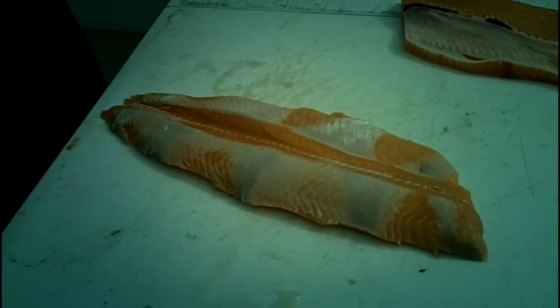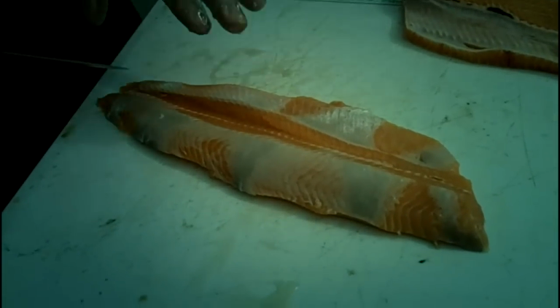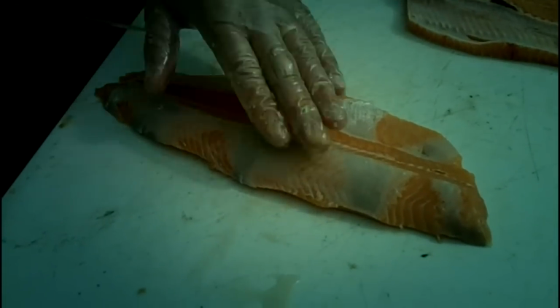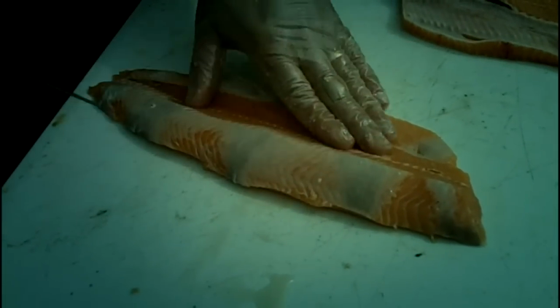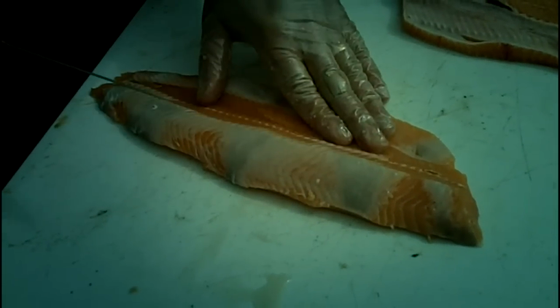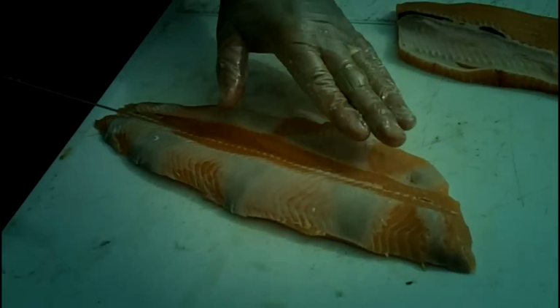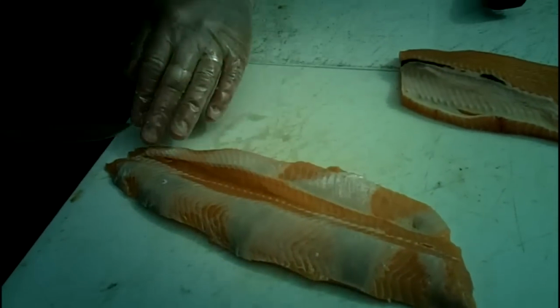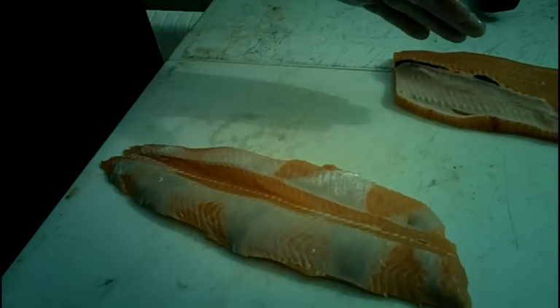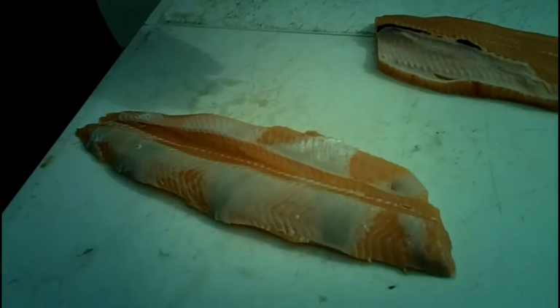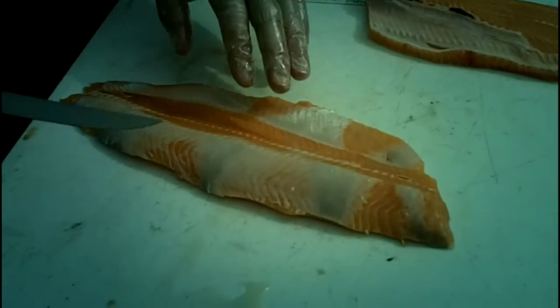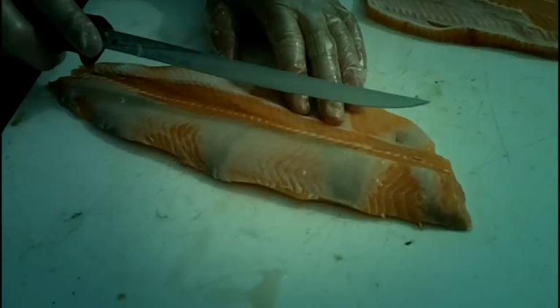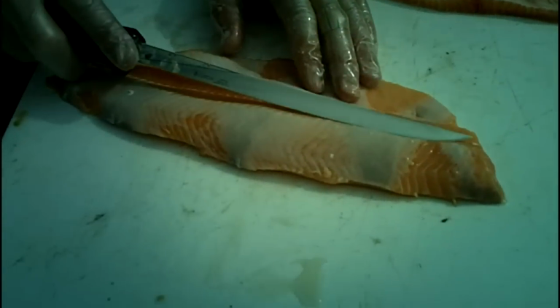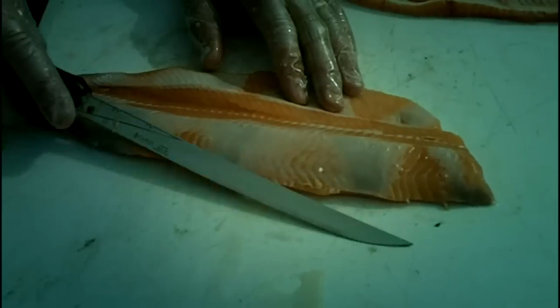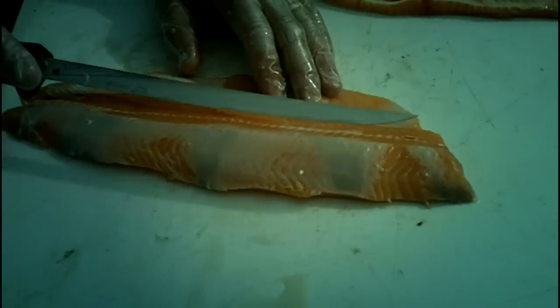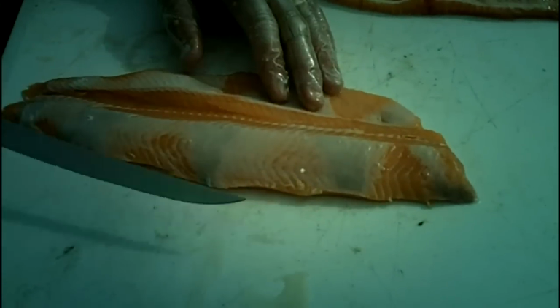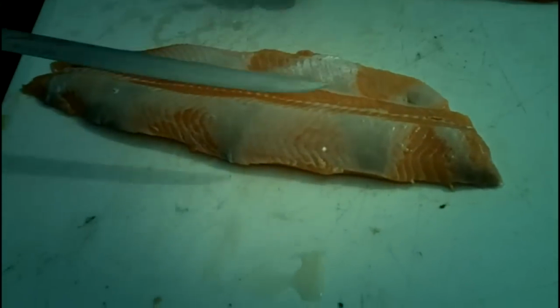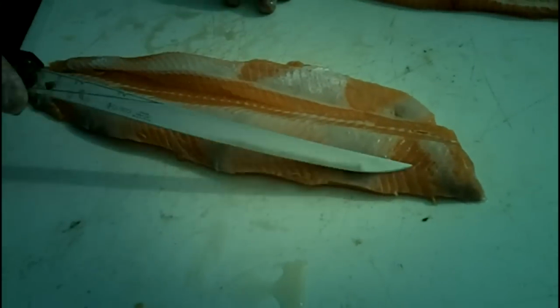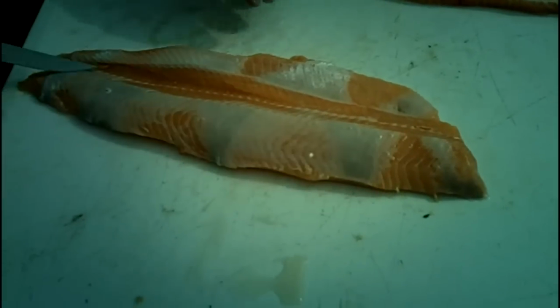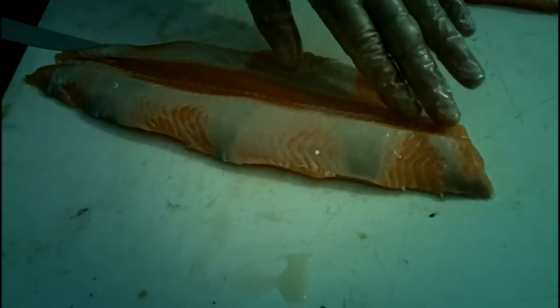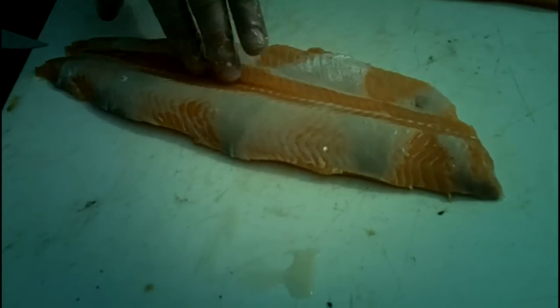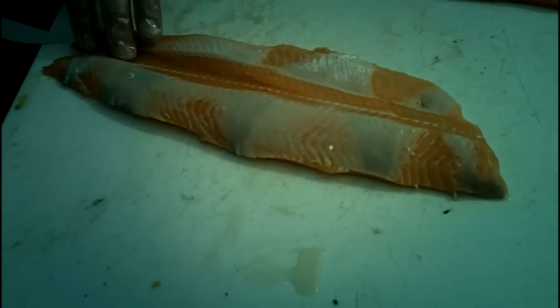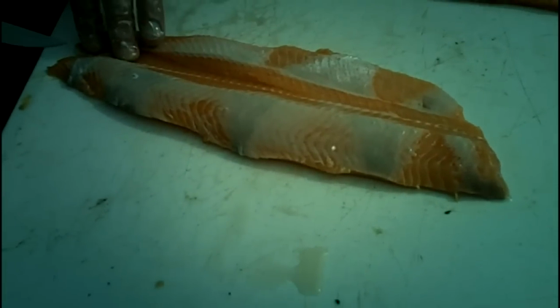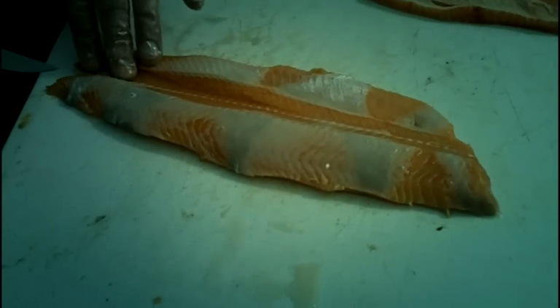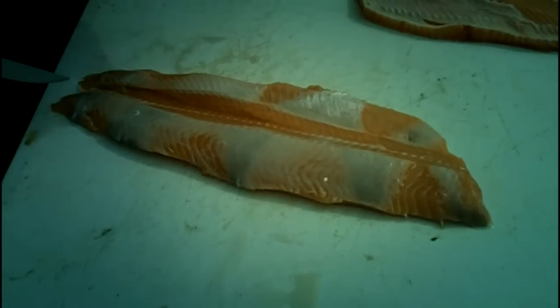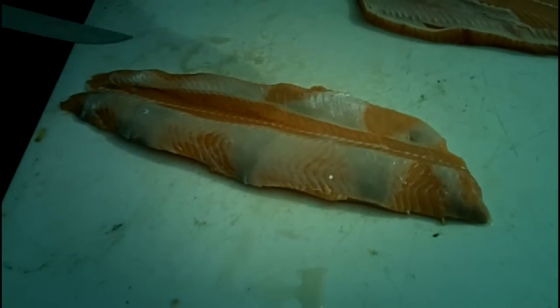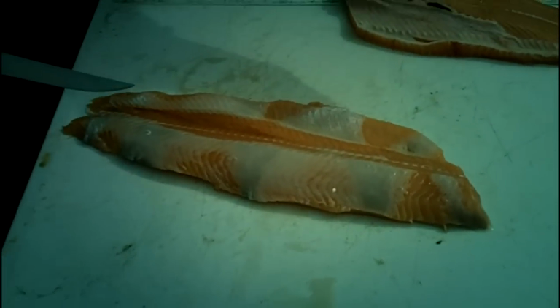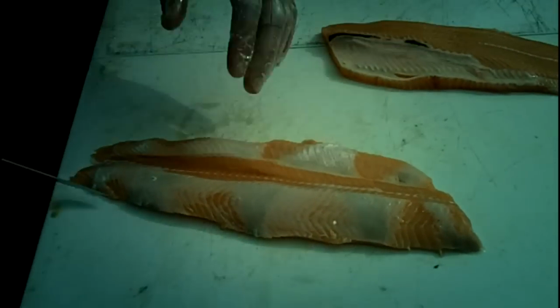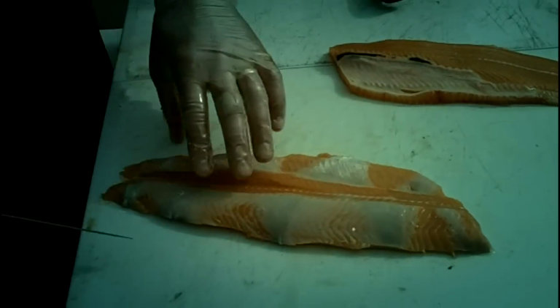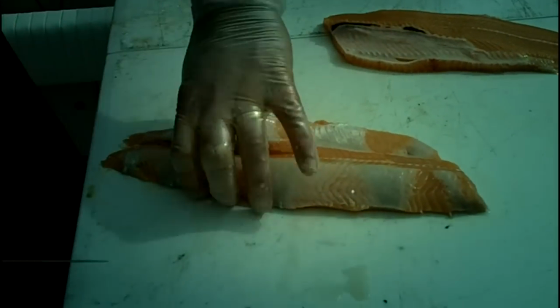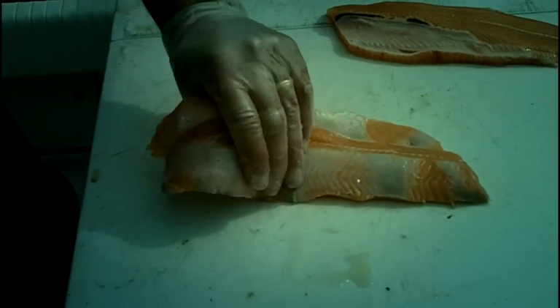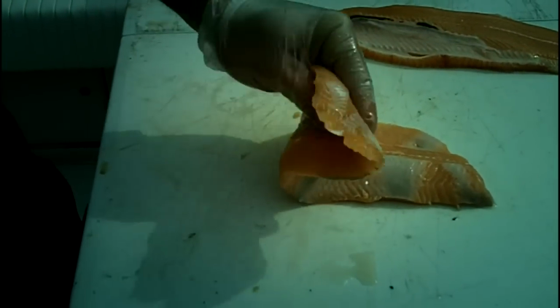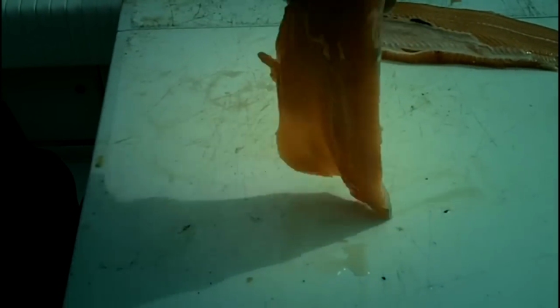That is everything that's going to taste bad. If you want to take this one step further, you can trim those fatty tissue areas there, but getting that lateral line out is really going to make the fillet taste right.